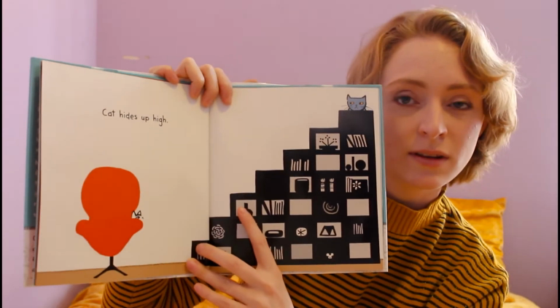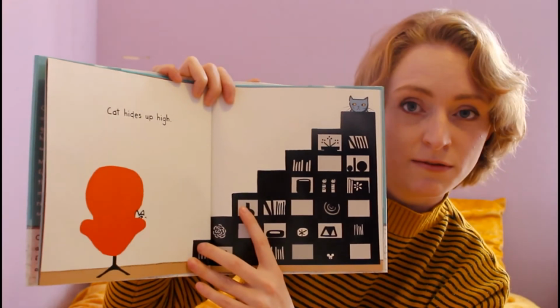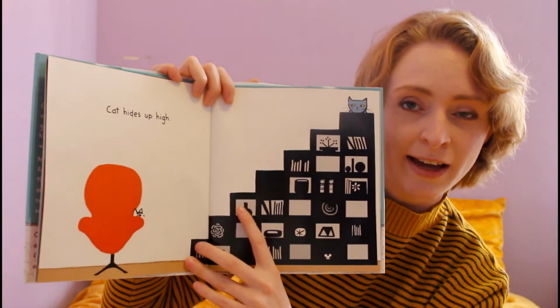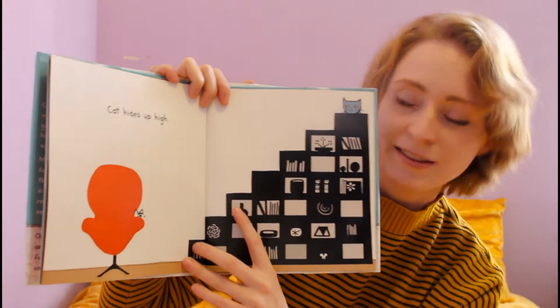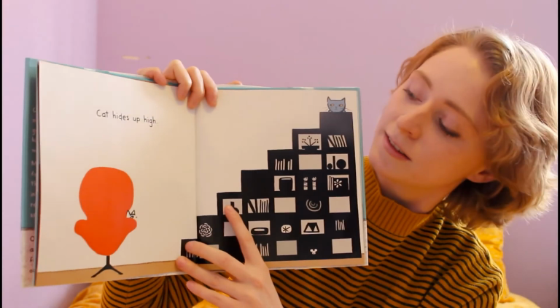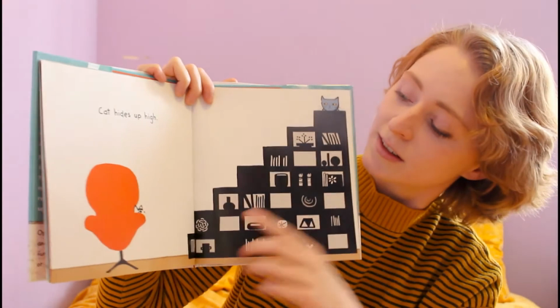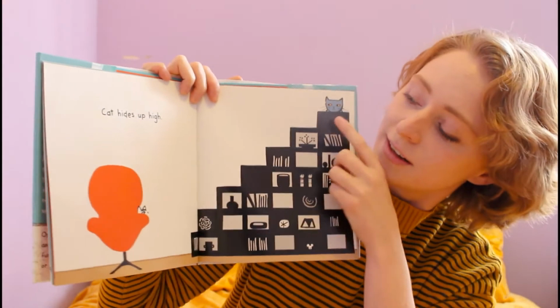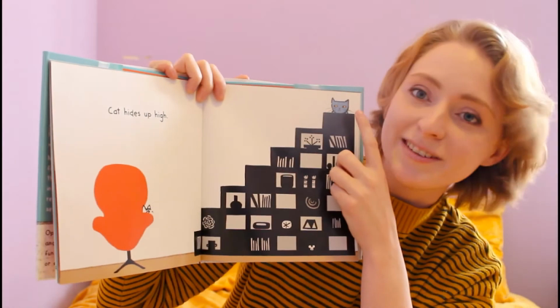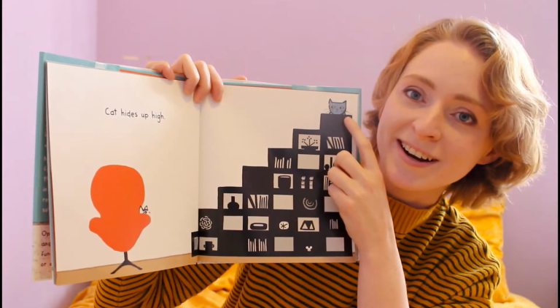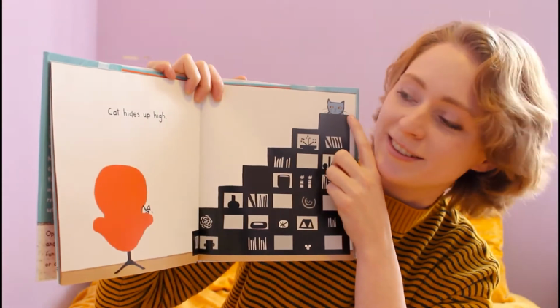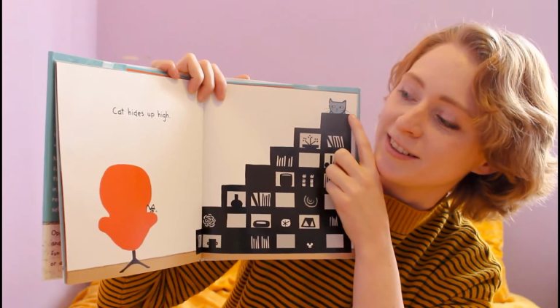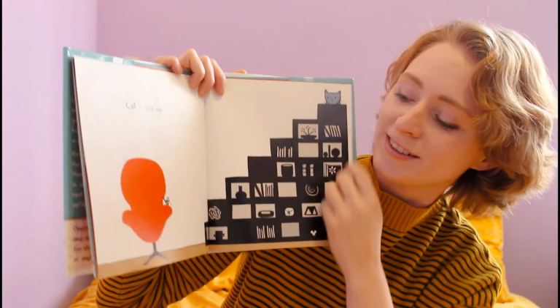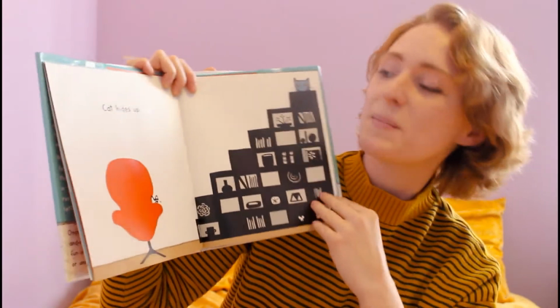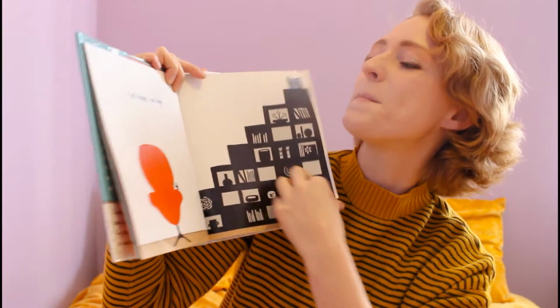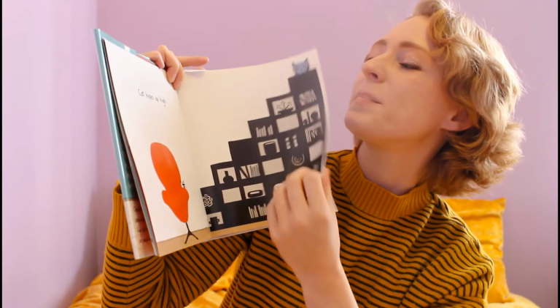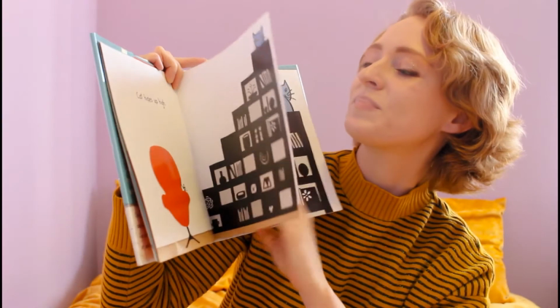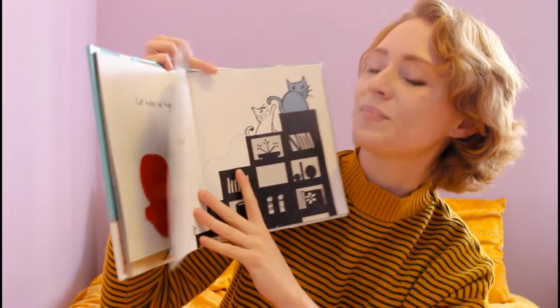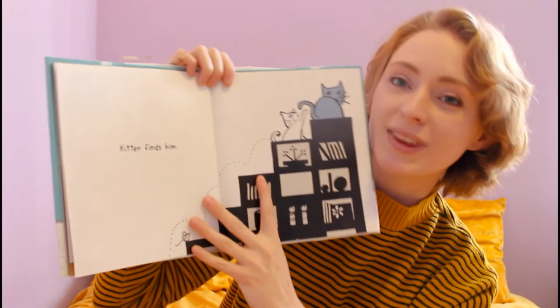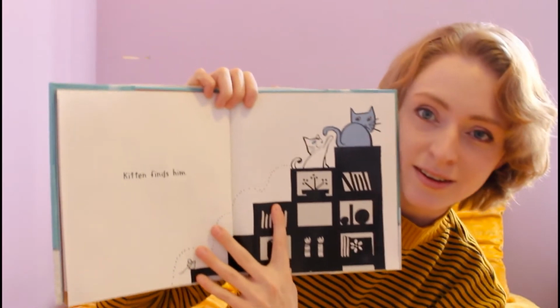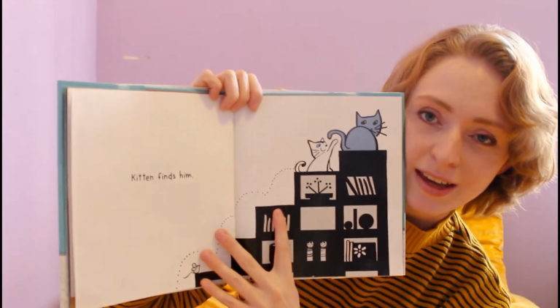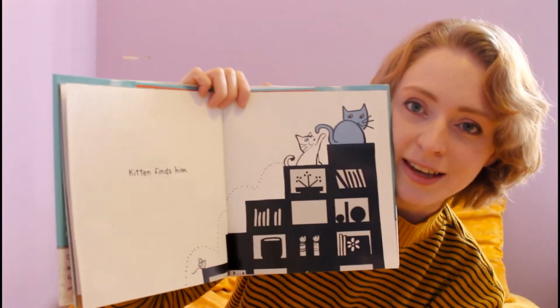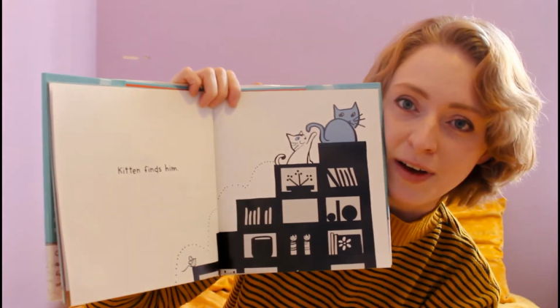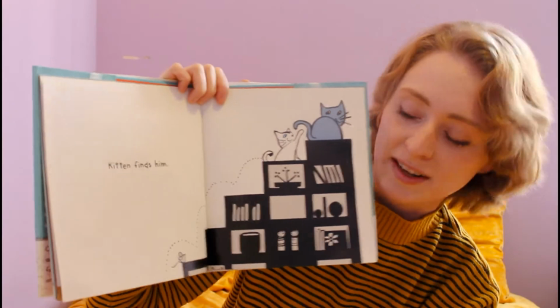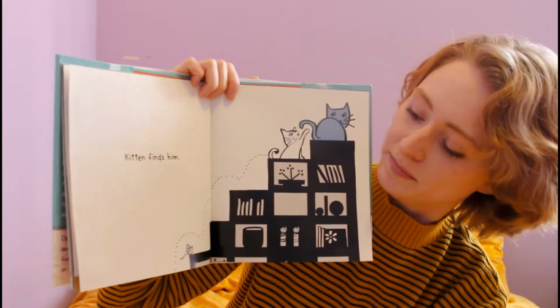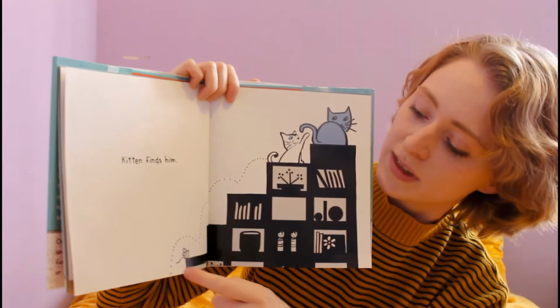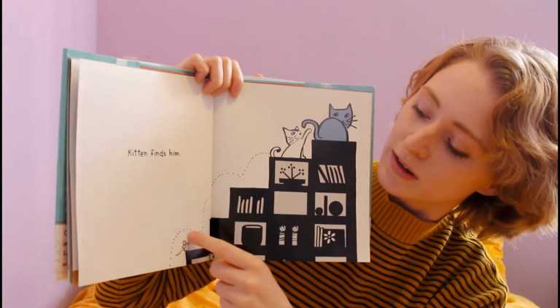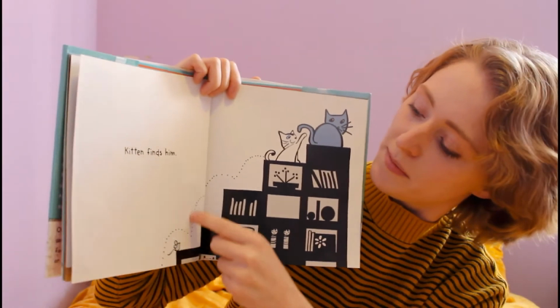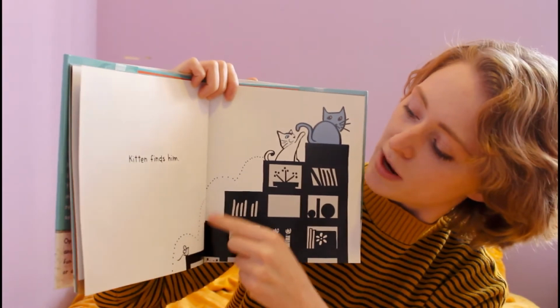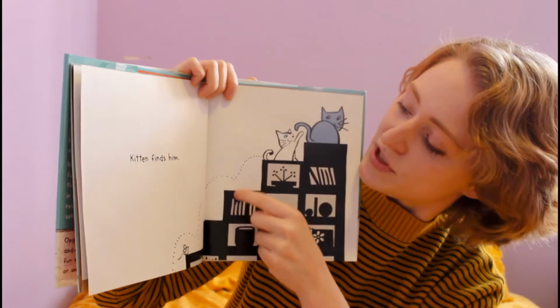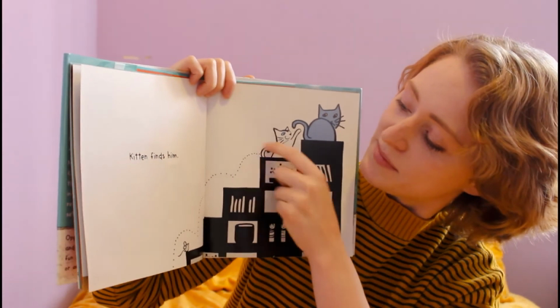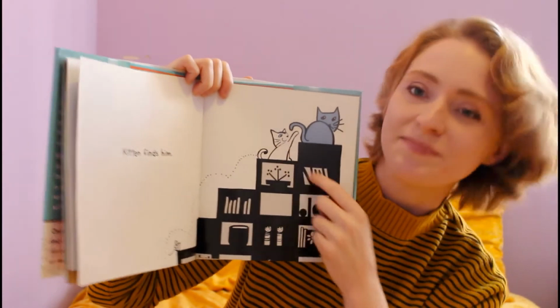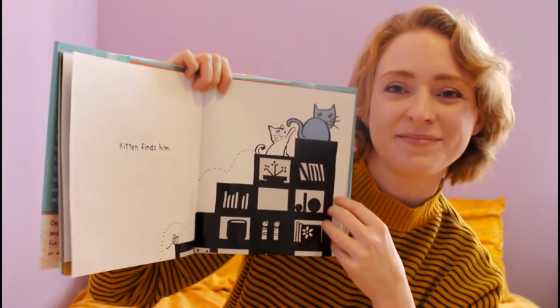Can you find Cat? It's up here — Kitten finds him. Jump, jump, jump, jump.